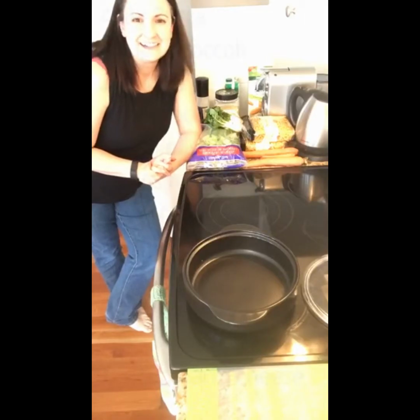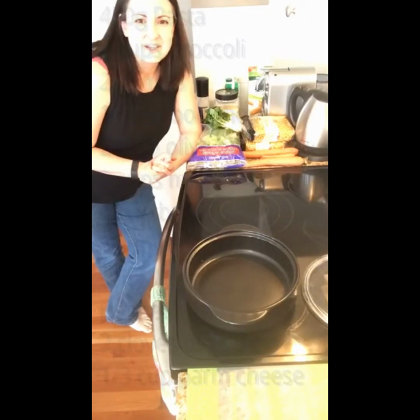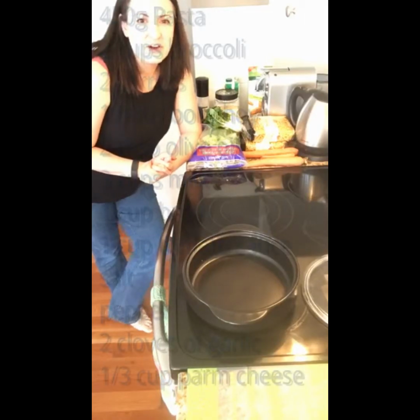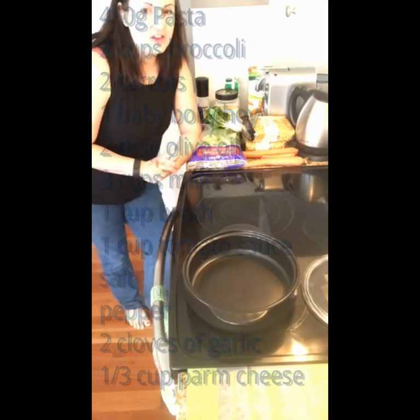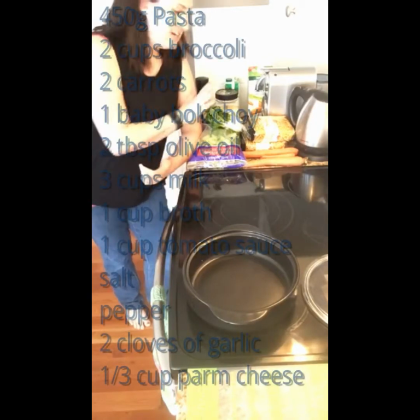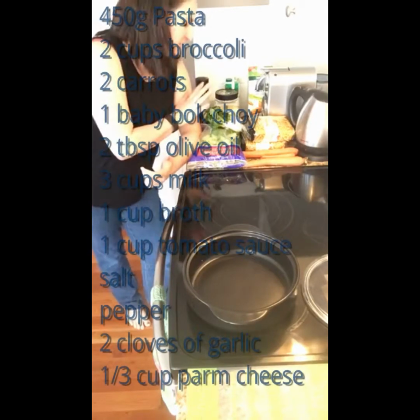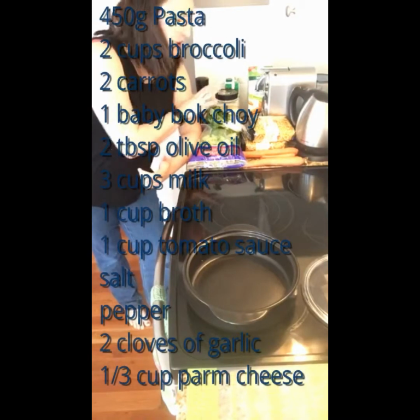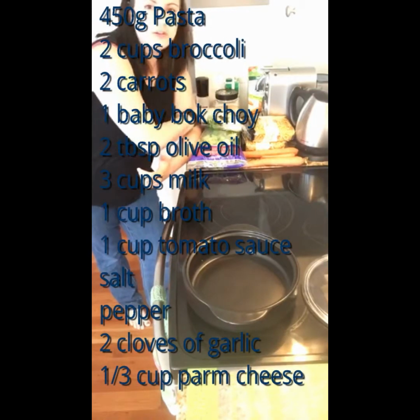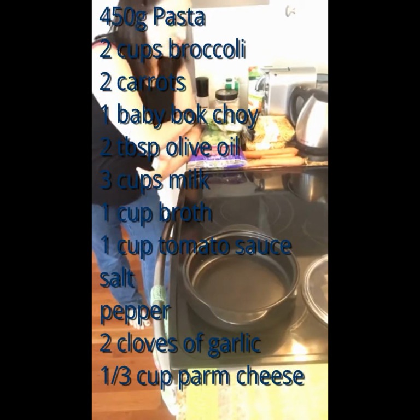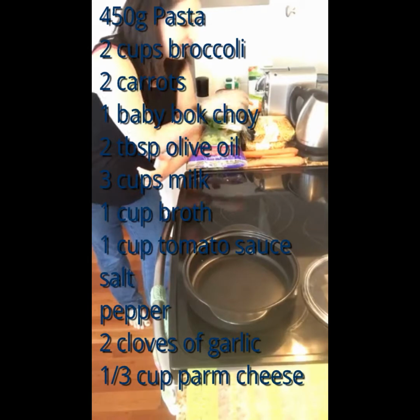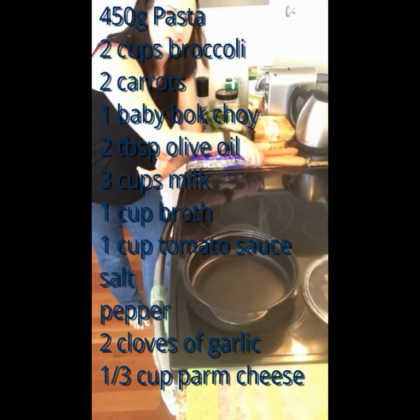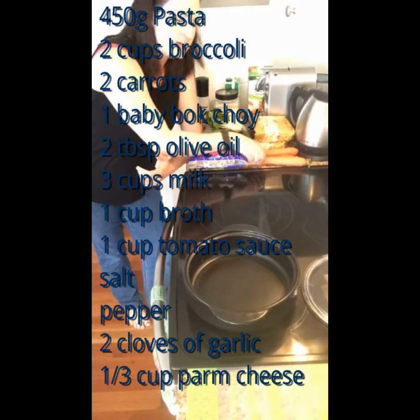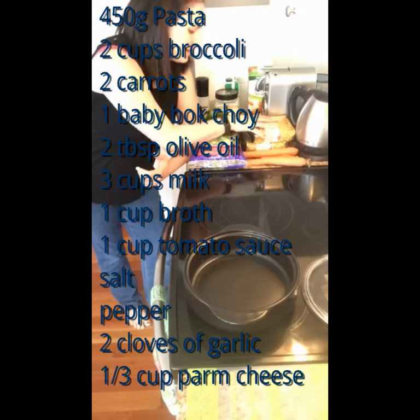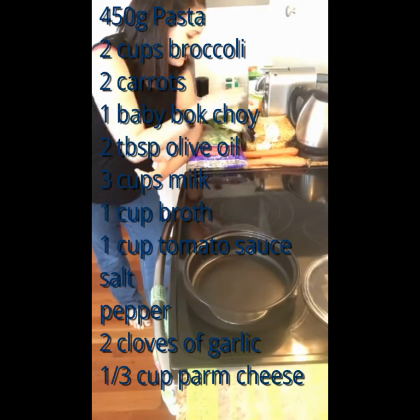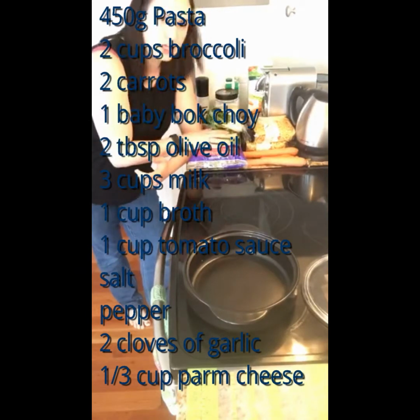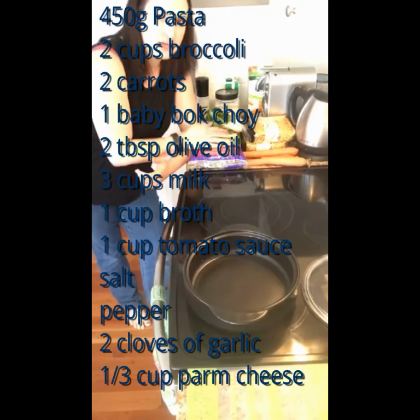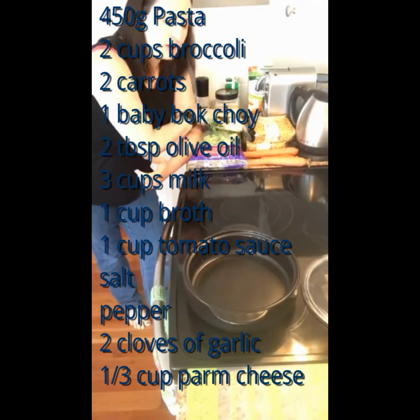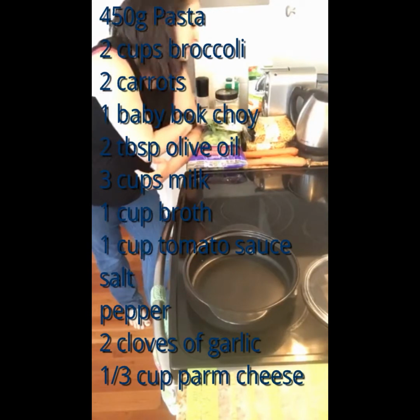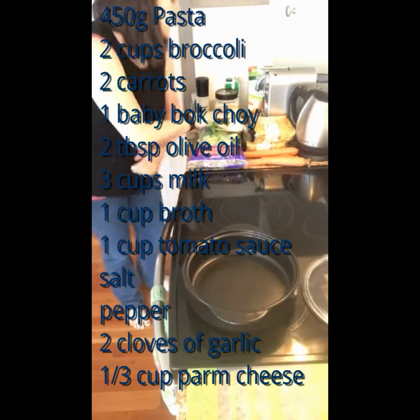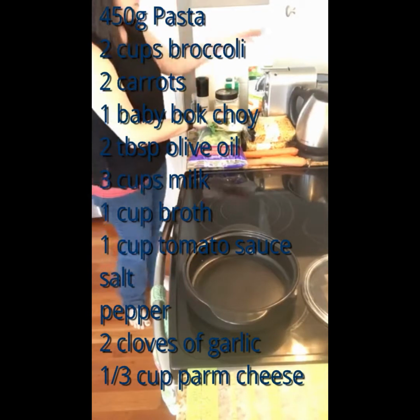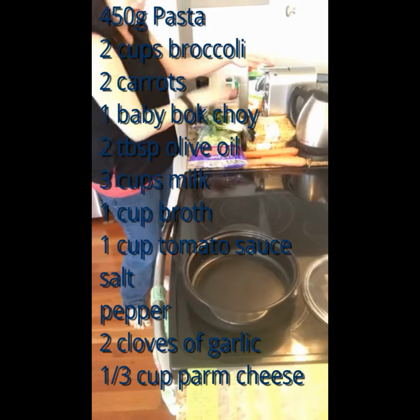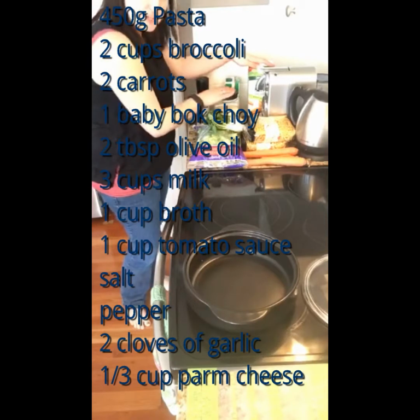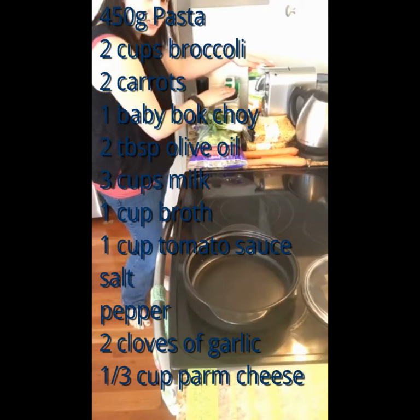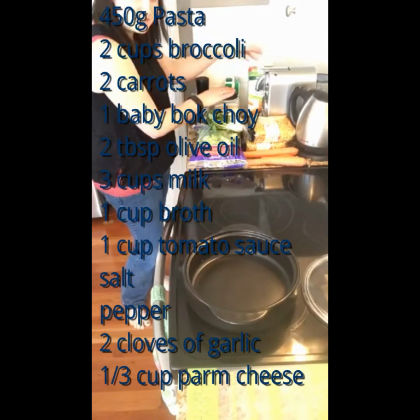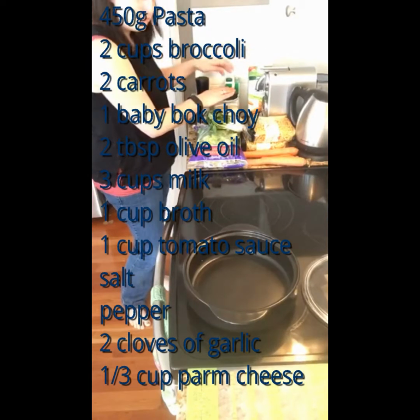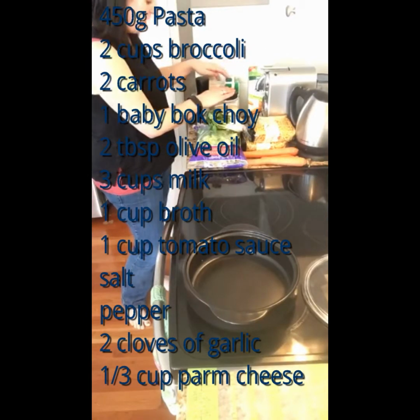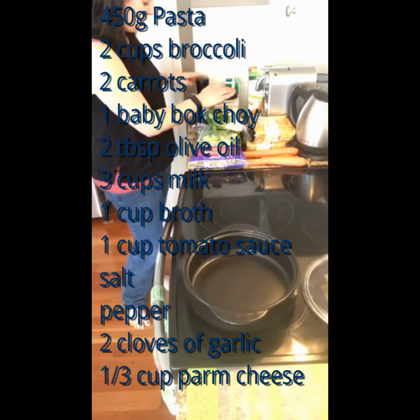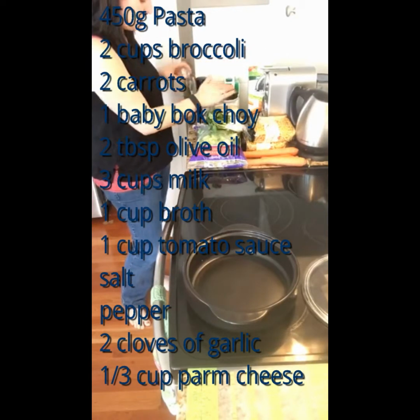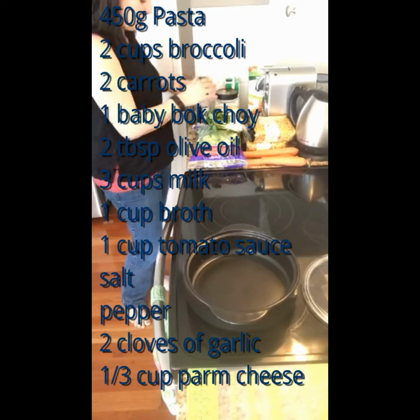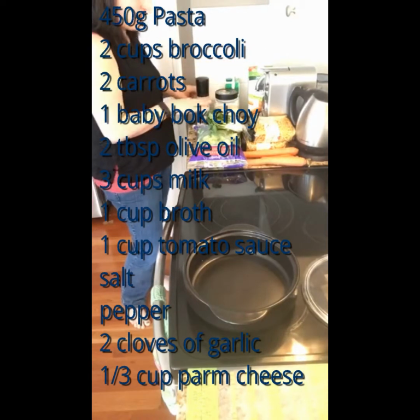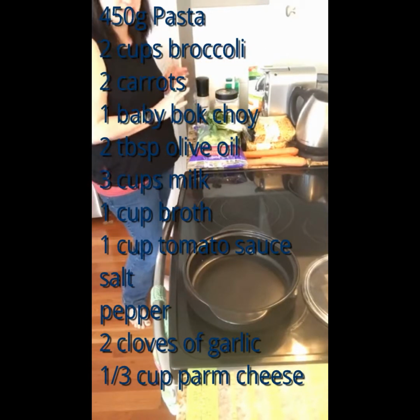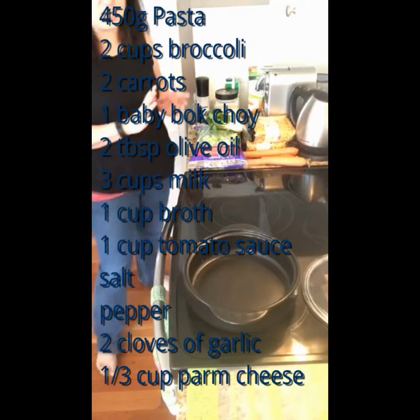We've got all our ingredients here ready to go. We've got the carrots, pasta, broccoli, bok choy, milk, Parmesan cheese, broth, salt, pepper, and garlic.